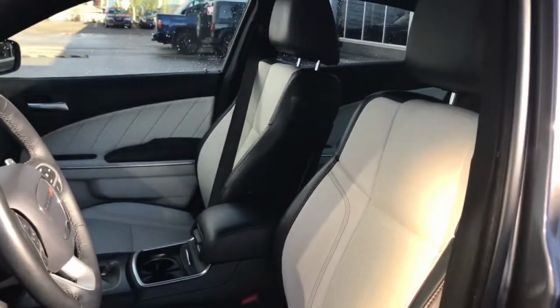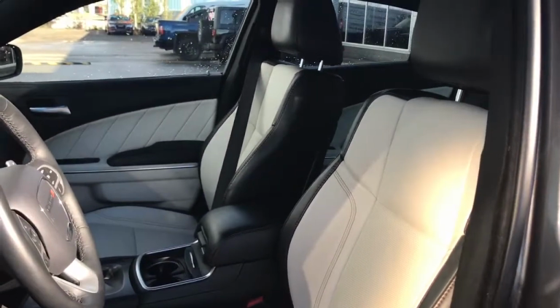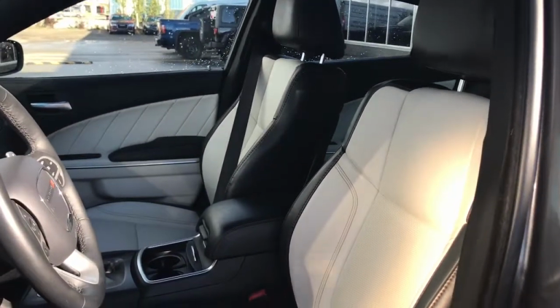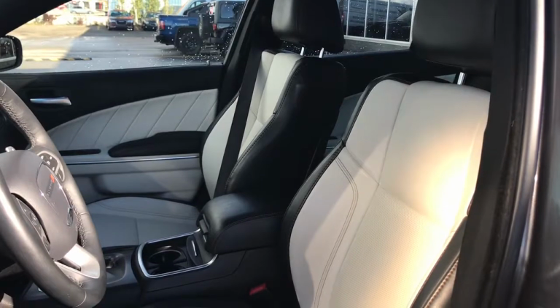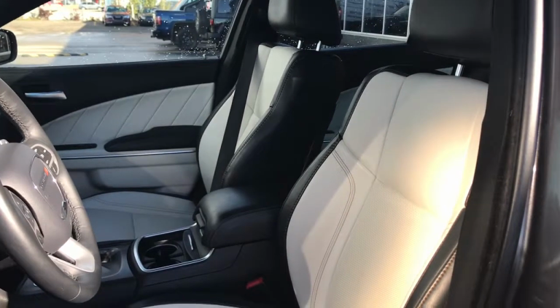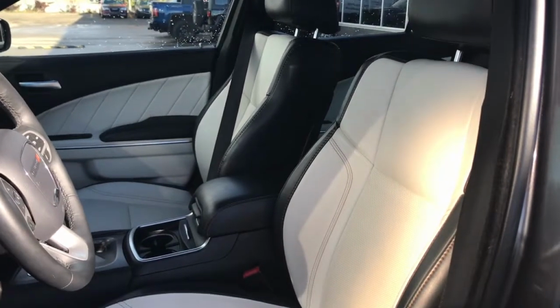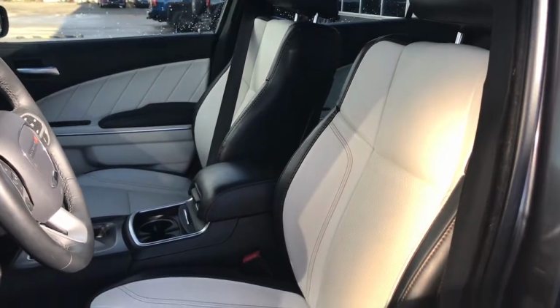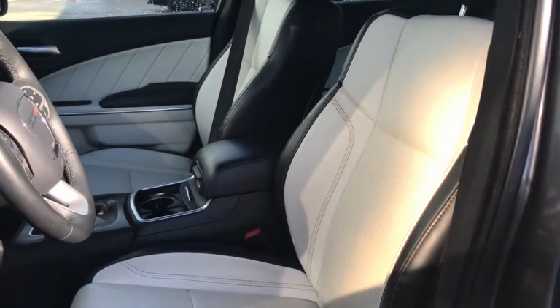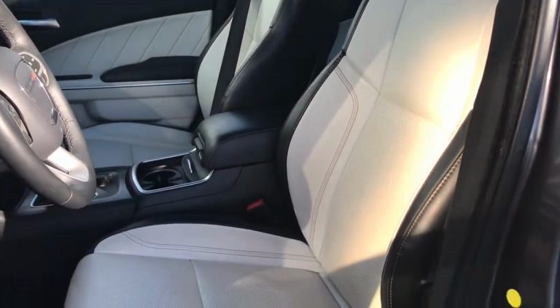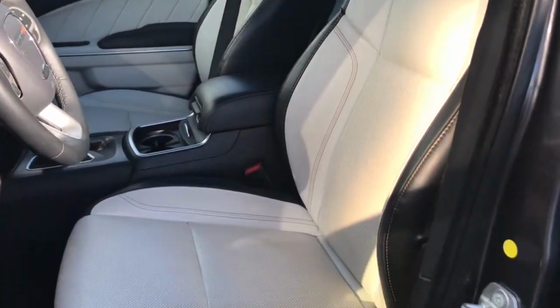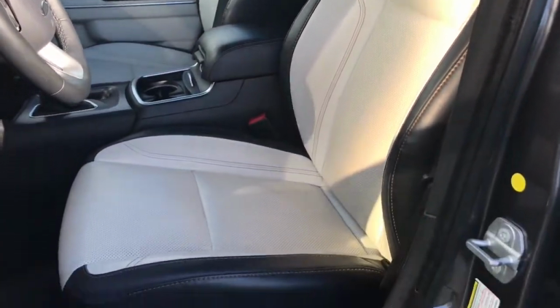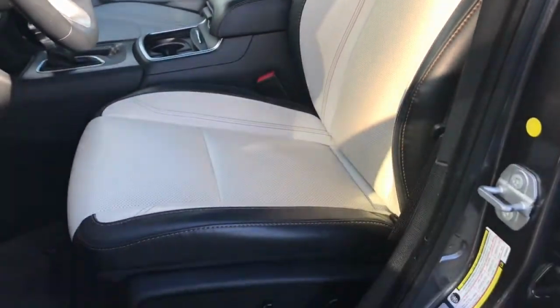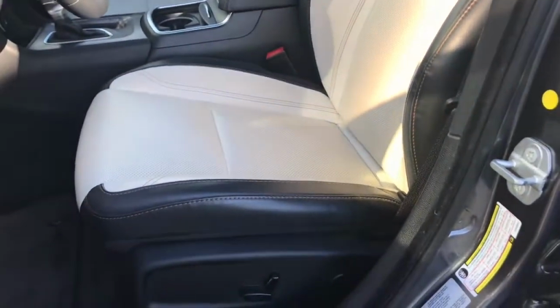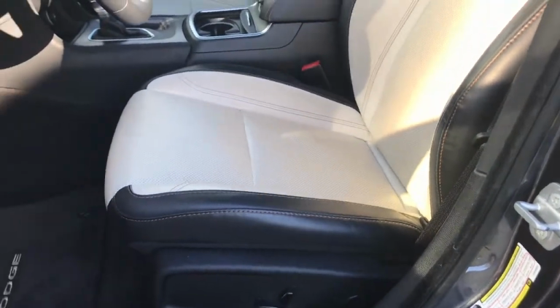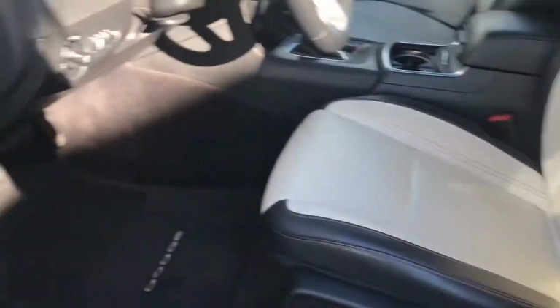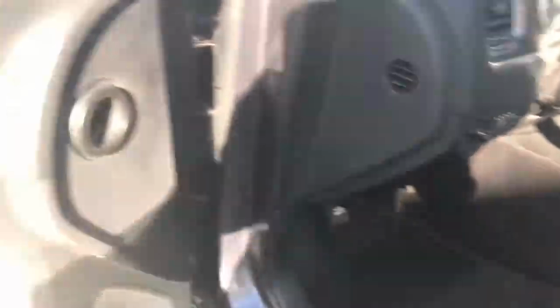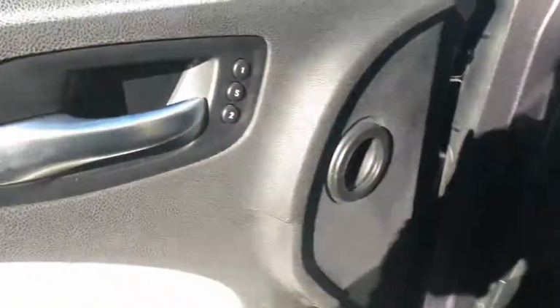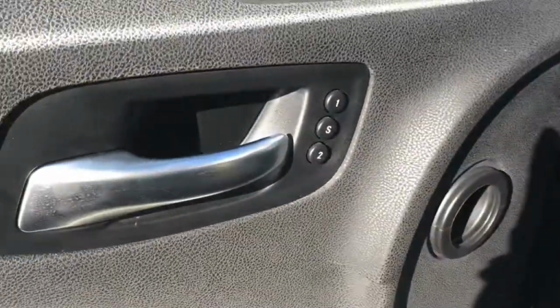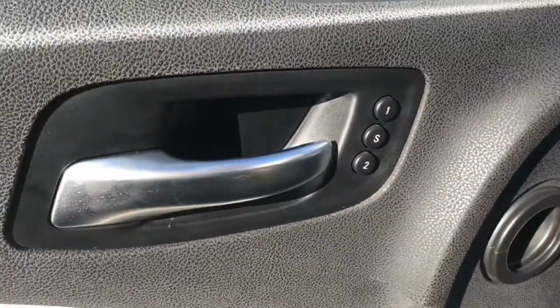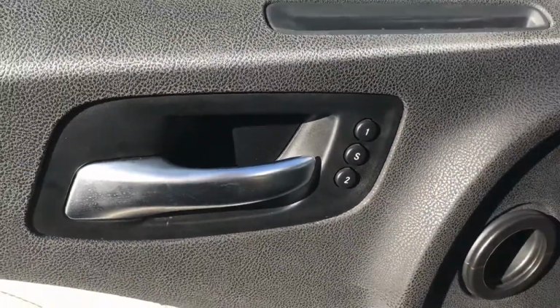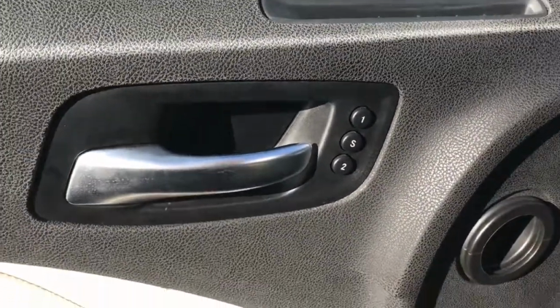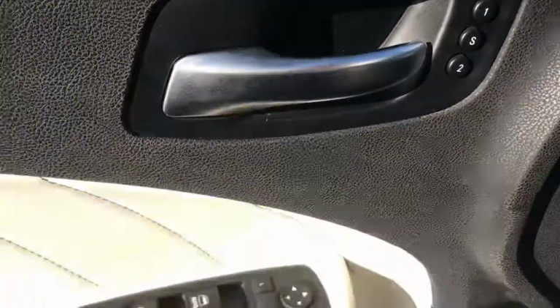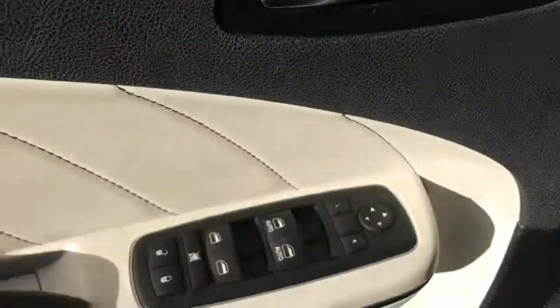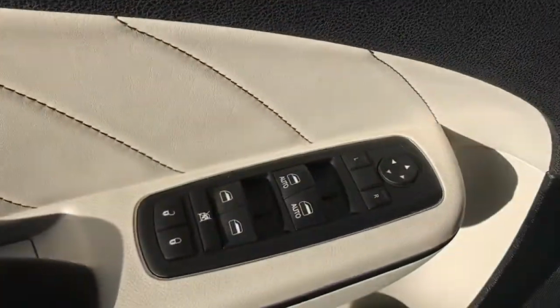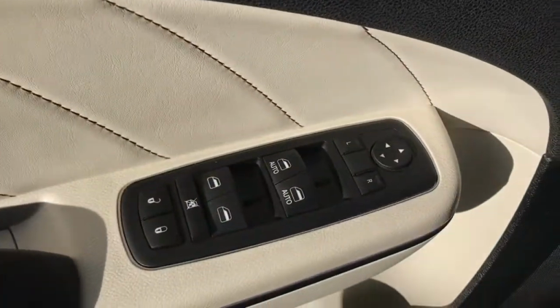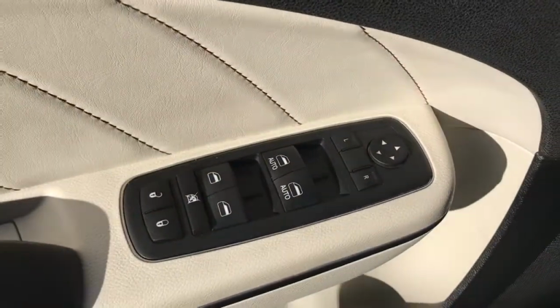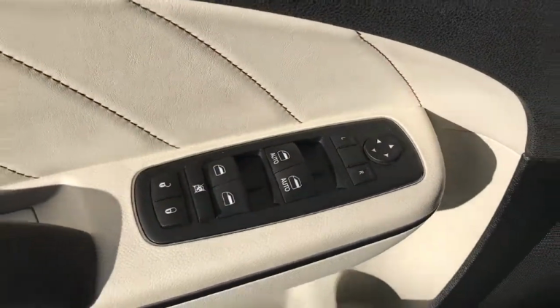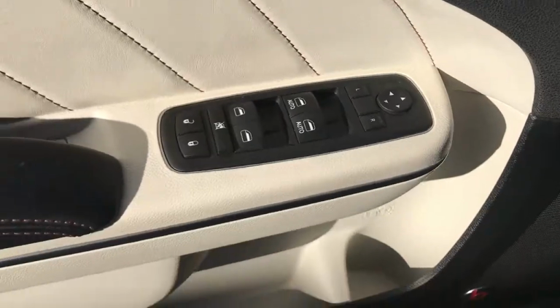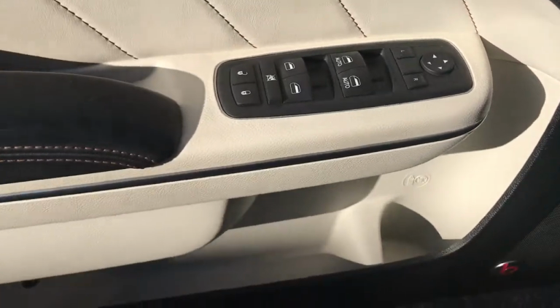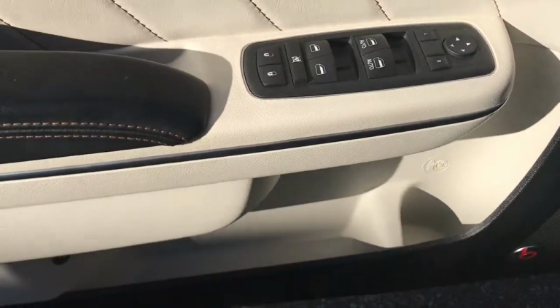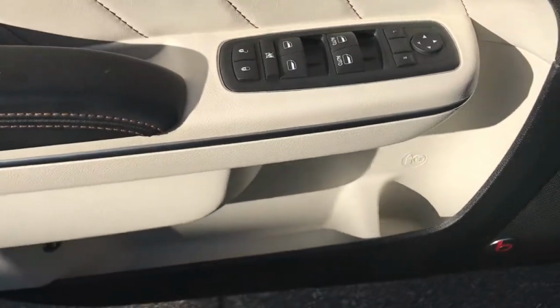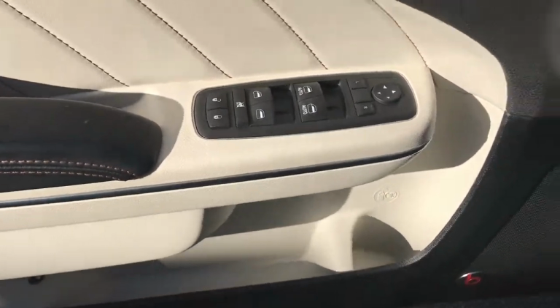We have this gorgeous black and cream leather seating. The driver's seat is powered and you do have your memory seating, just located inside the door here as well. You have your power locks, power windows, and adjustable mirrors, plus a little compartment at the bottom of your cup holder.